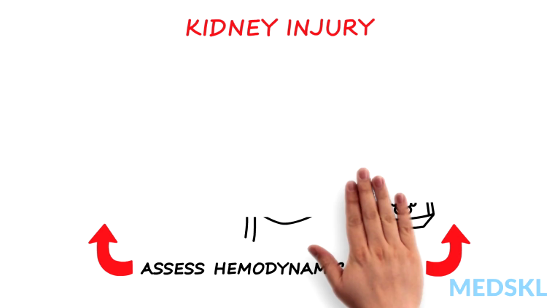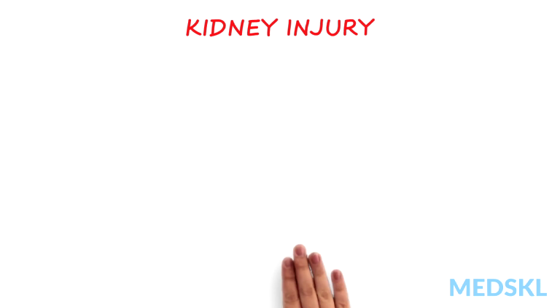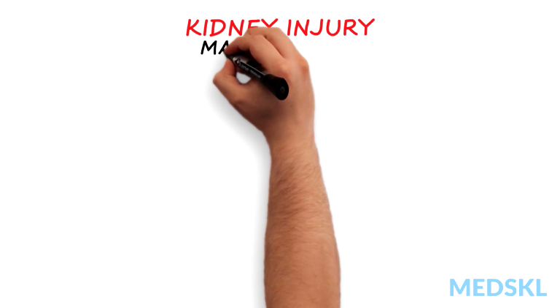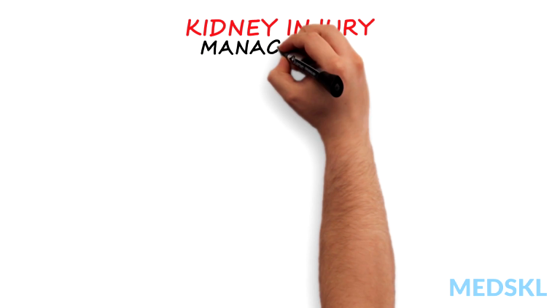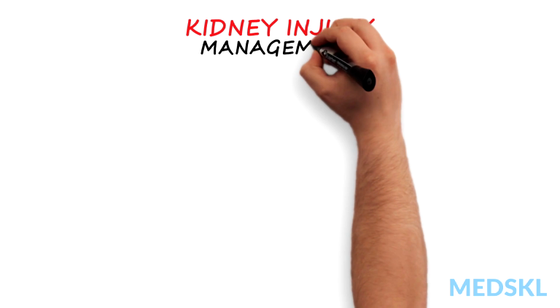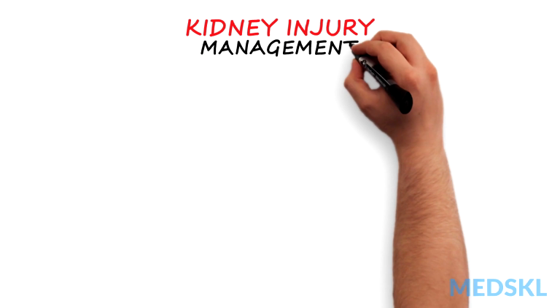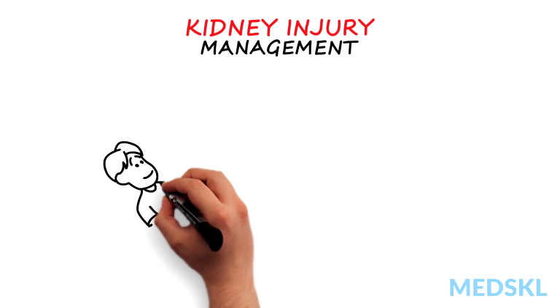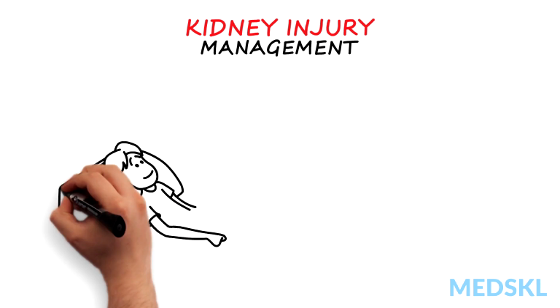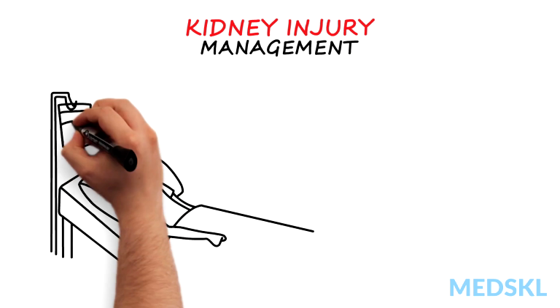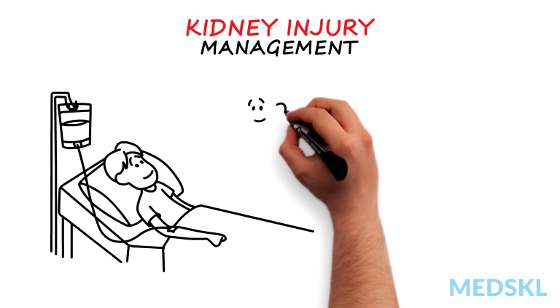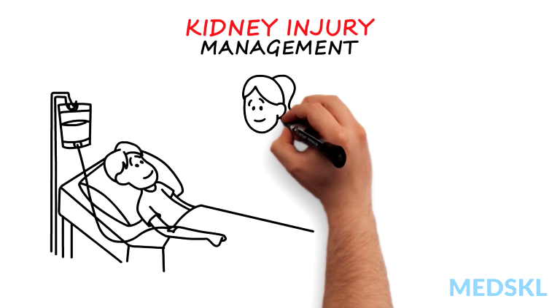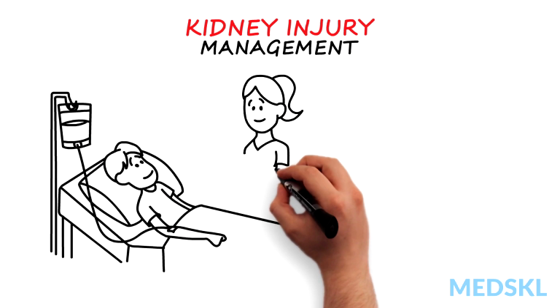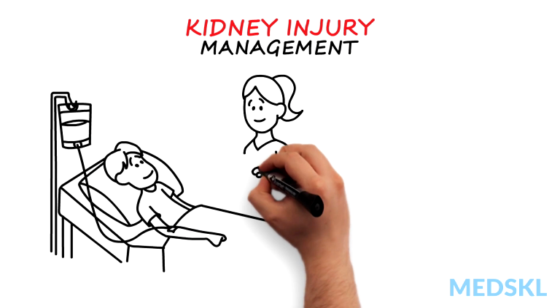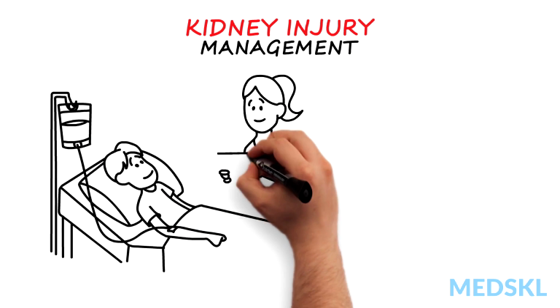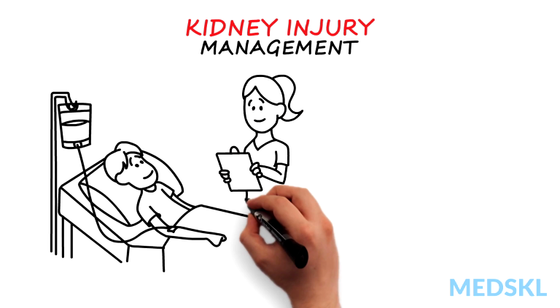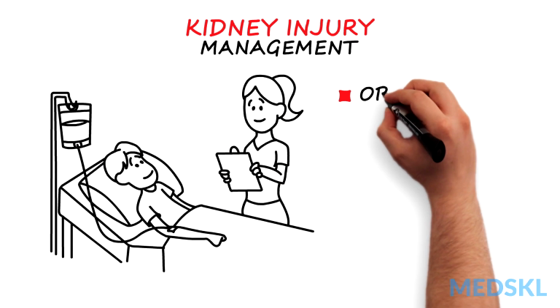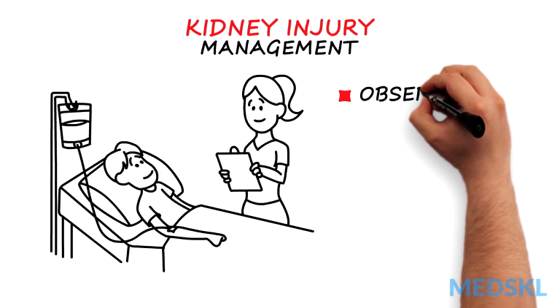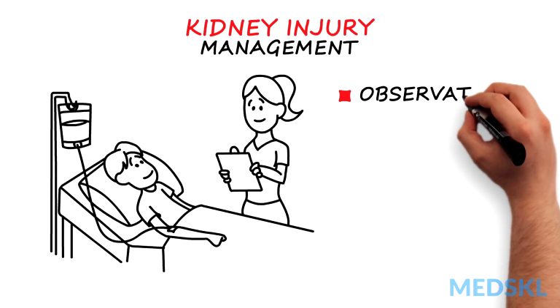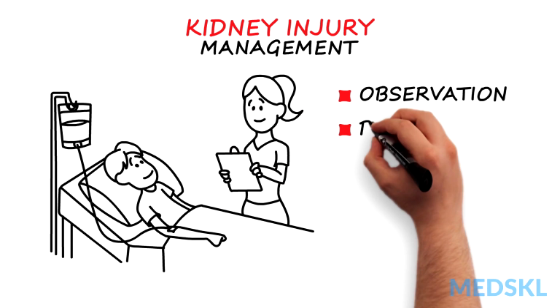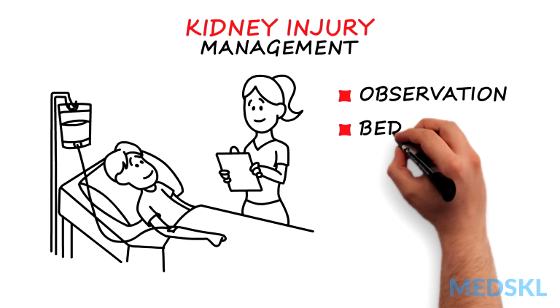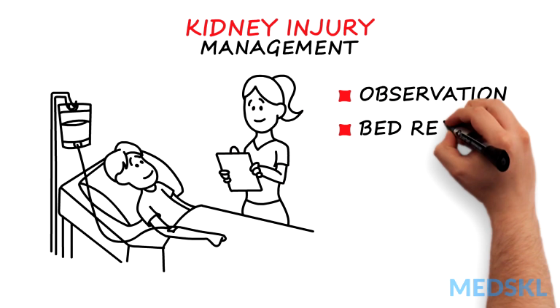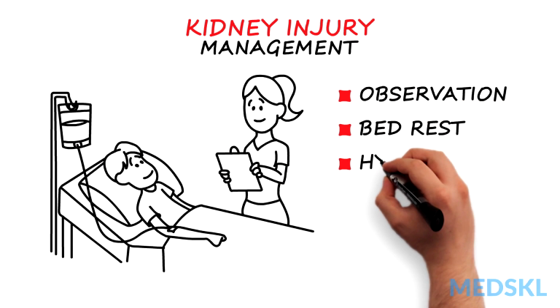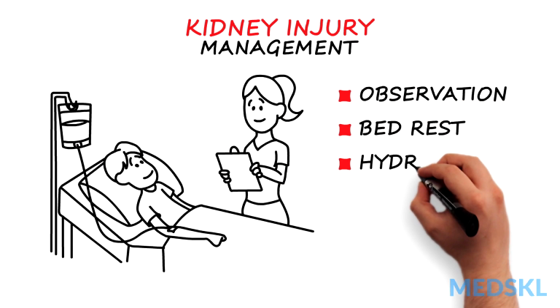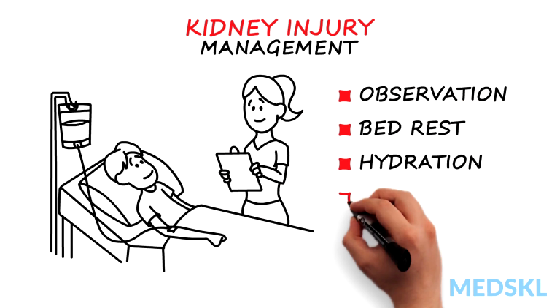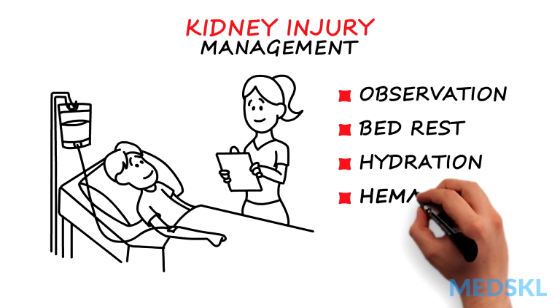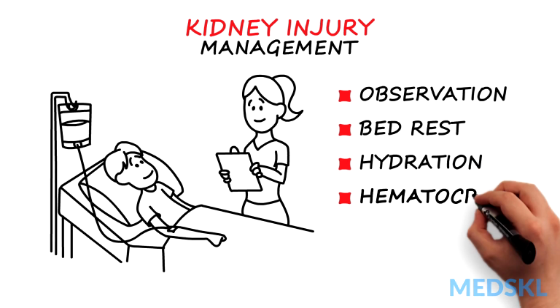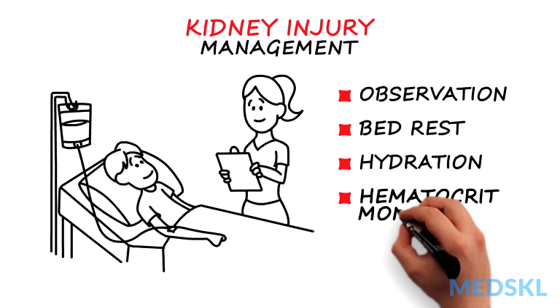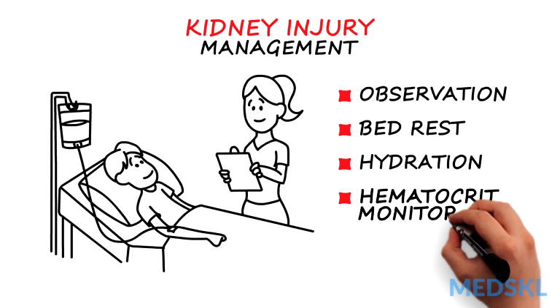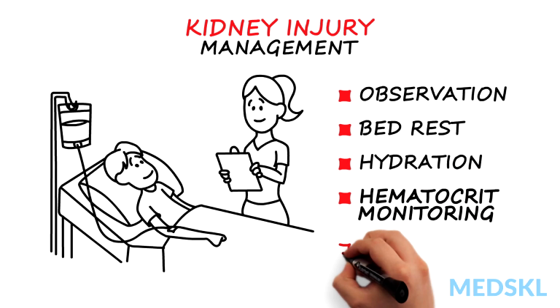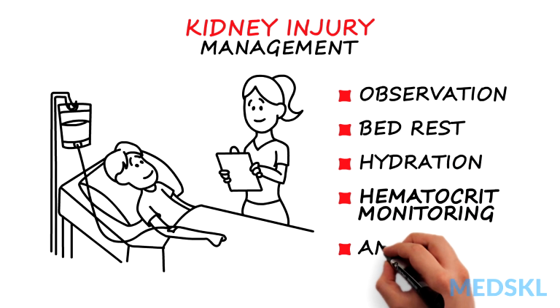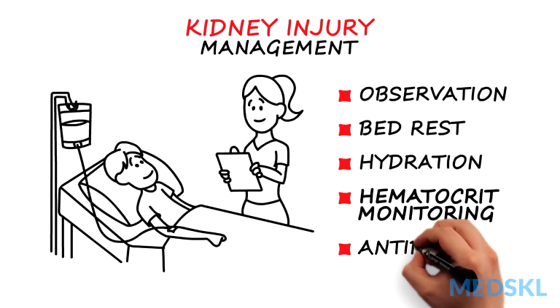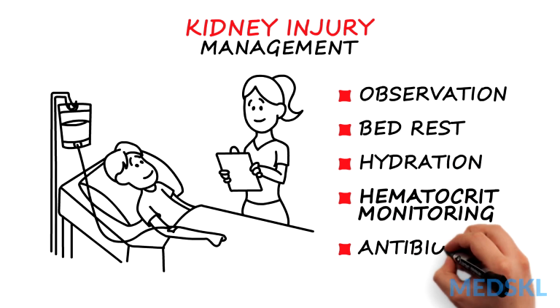Most kidney injuries are managed conservatively with observation, bed rest, hydration, hematocrit monitoring, and antibiotics.